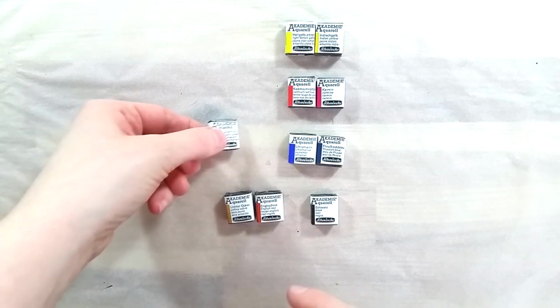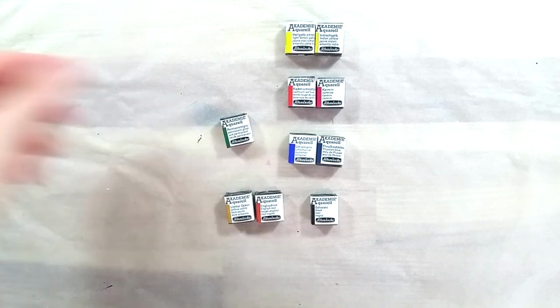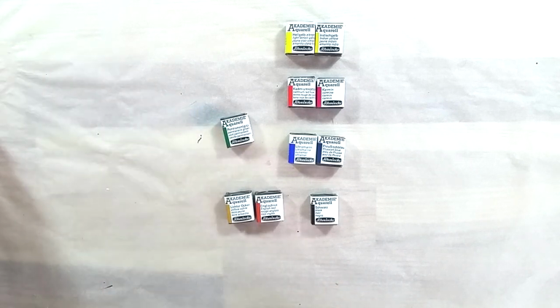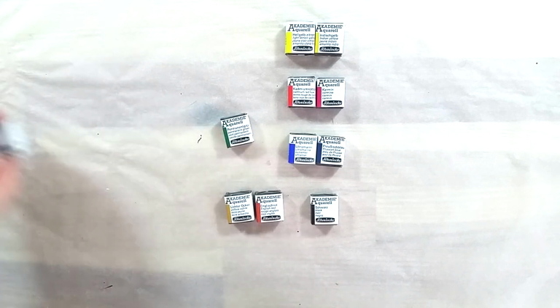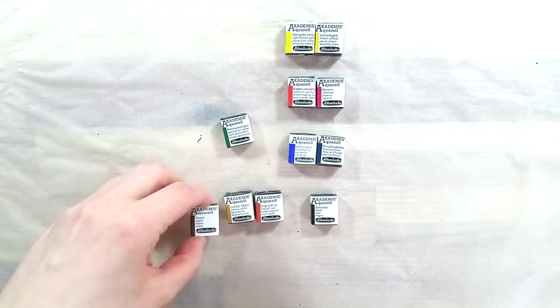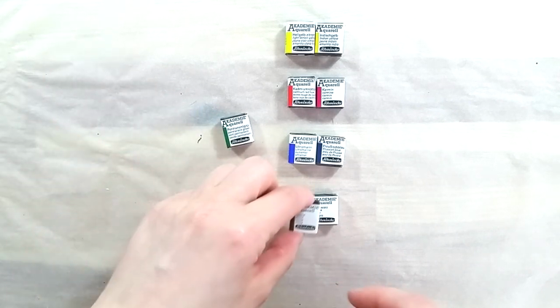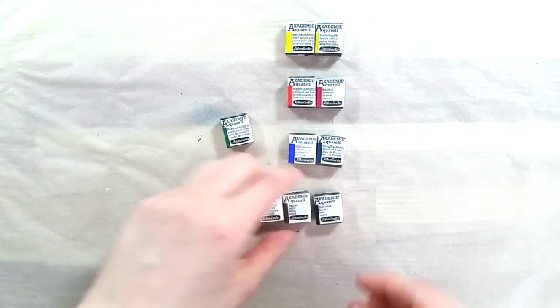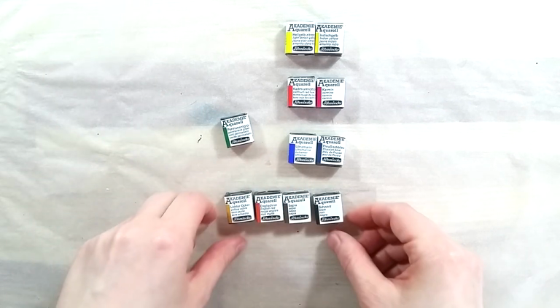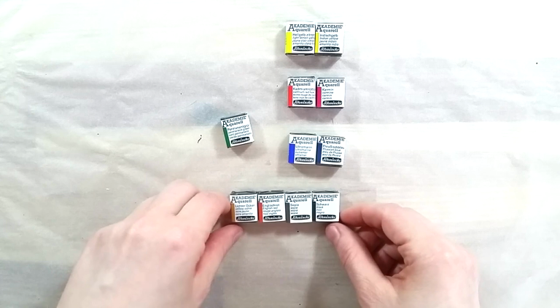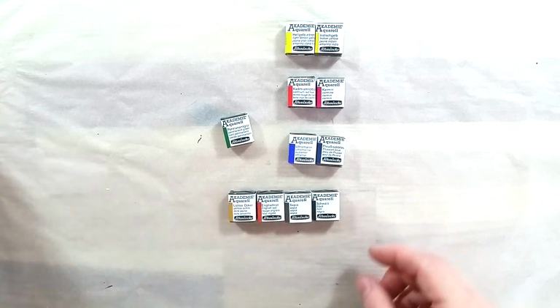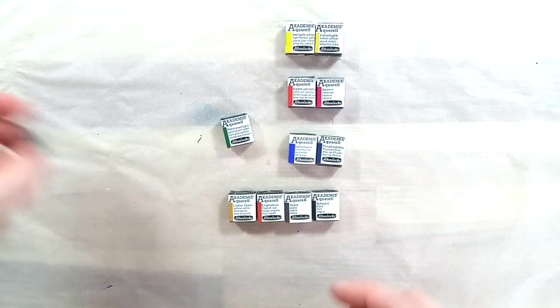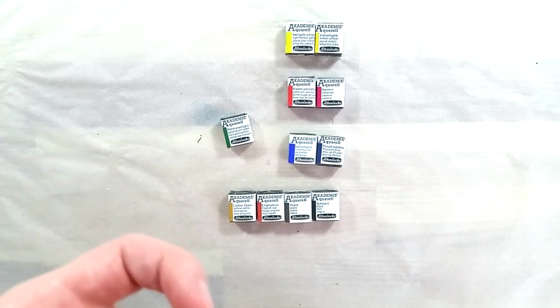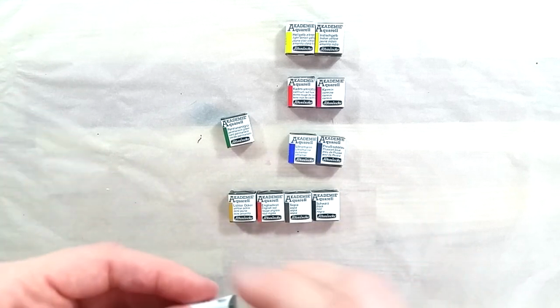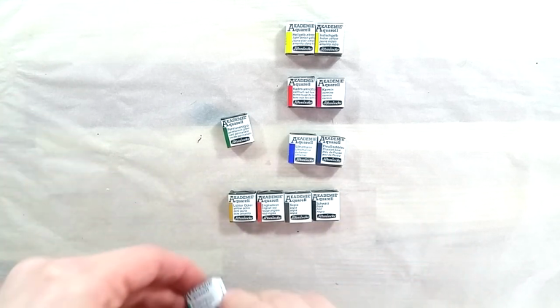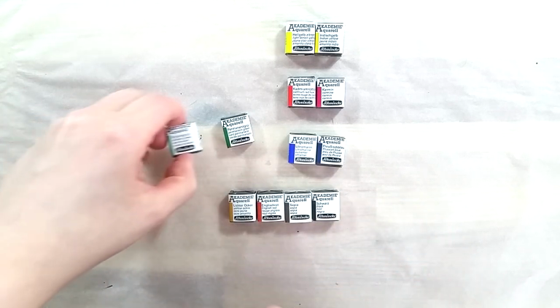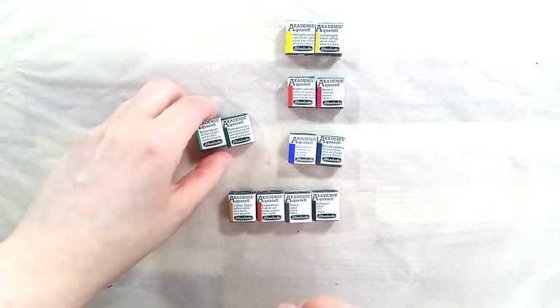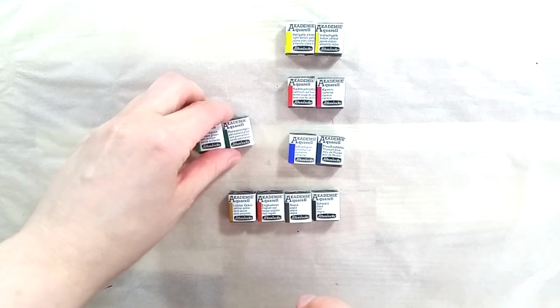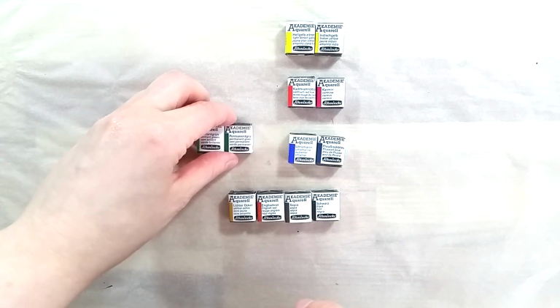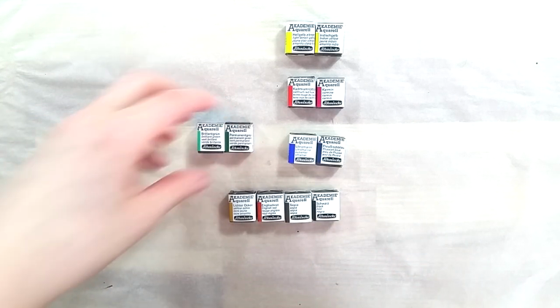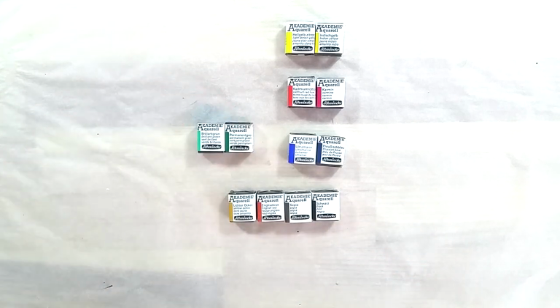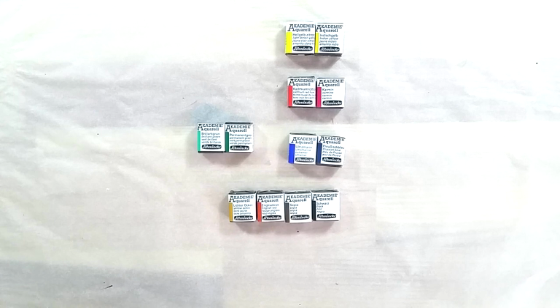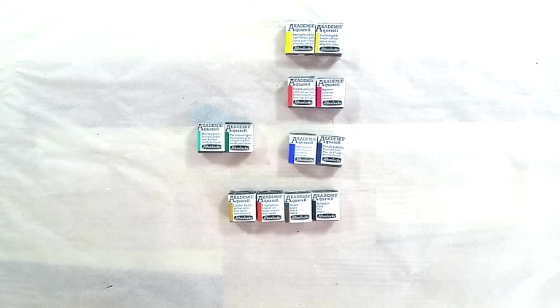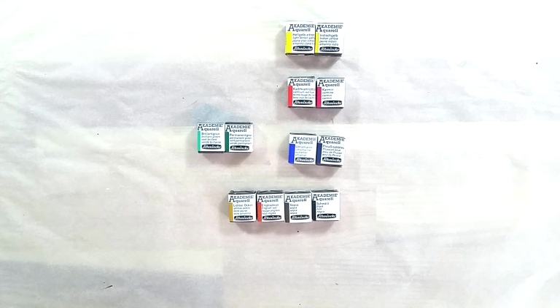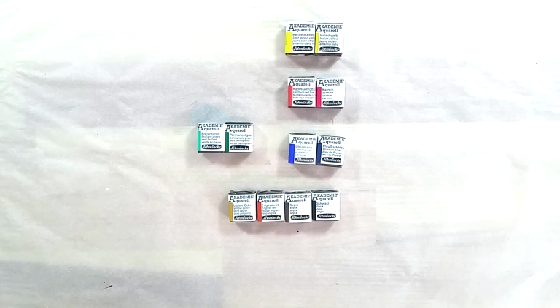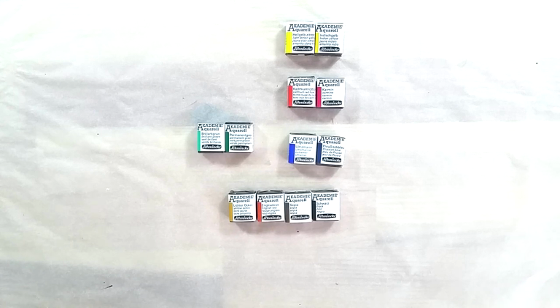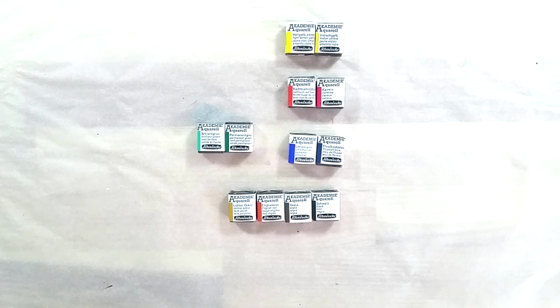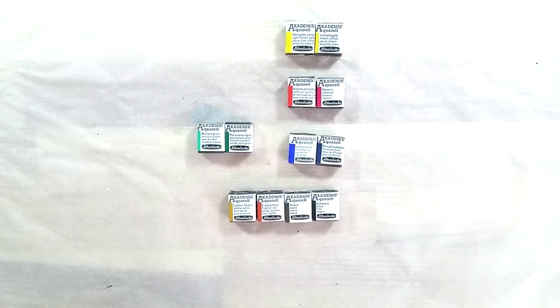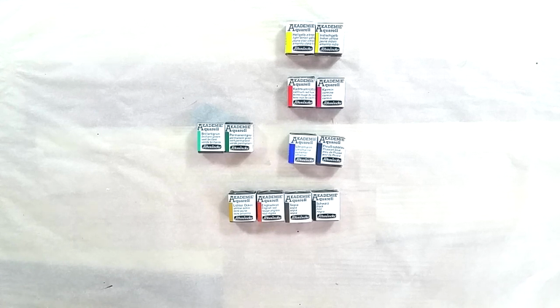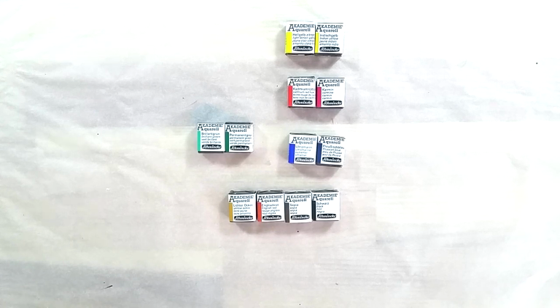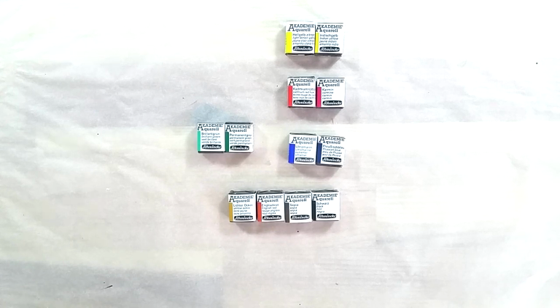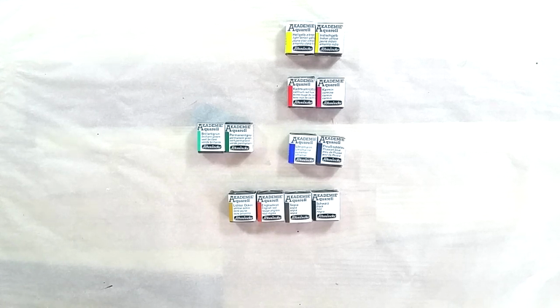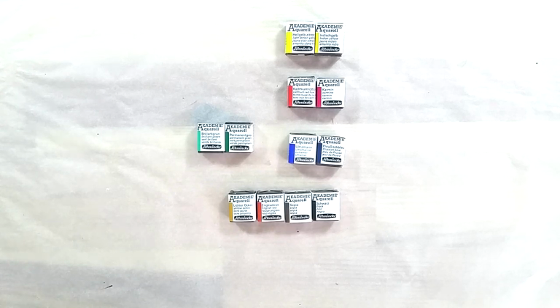The paints I'll be testing in this video are half pans sent by a friend, Maria. She had extras and sent them to me. I was really curious about these paints and I'm really grateful to be able to test them.